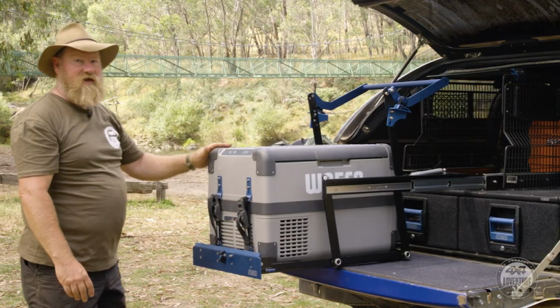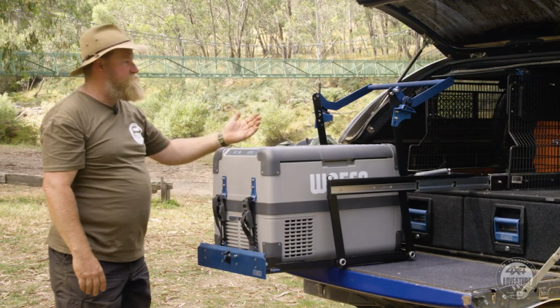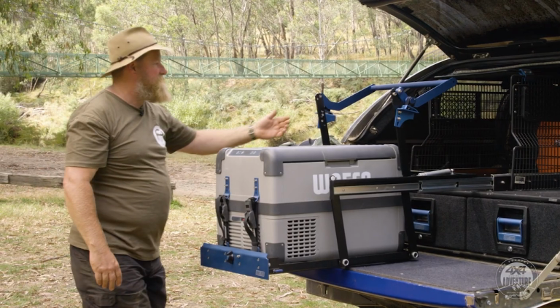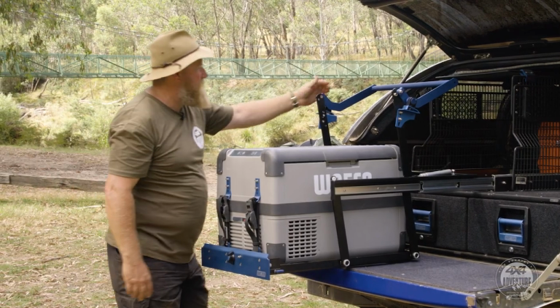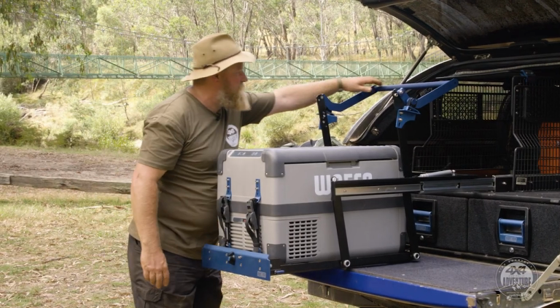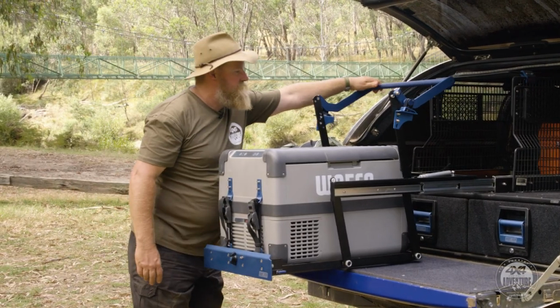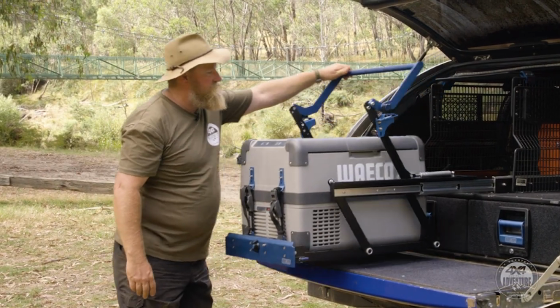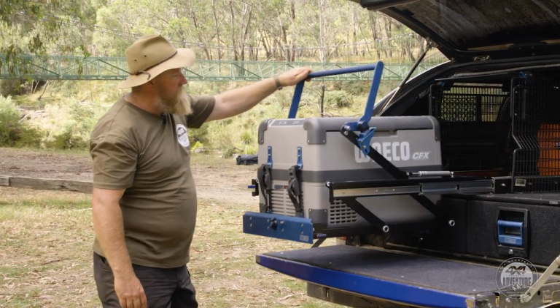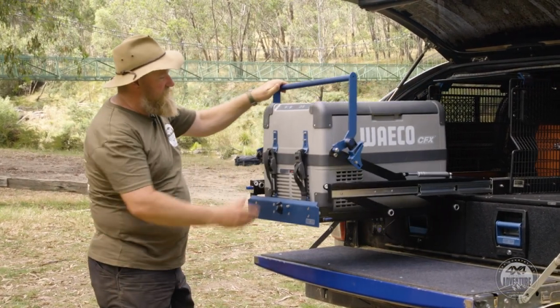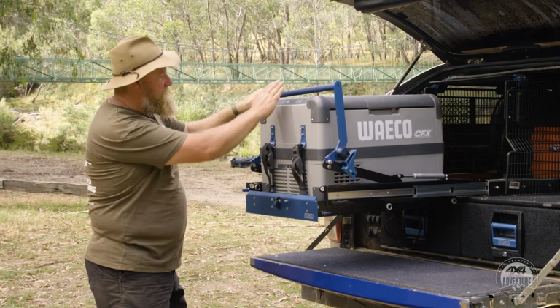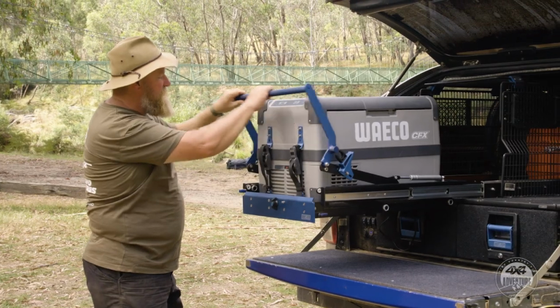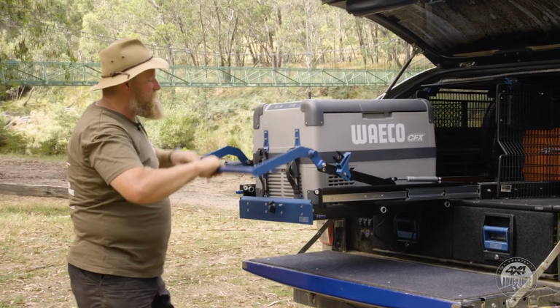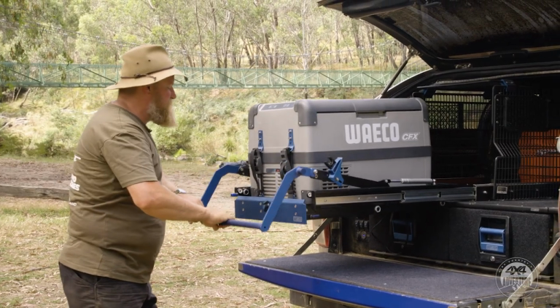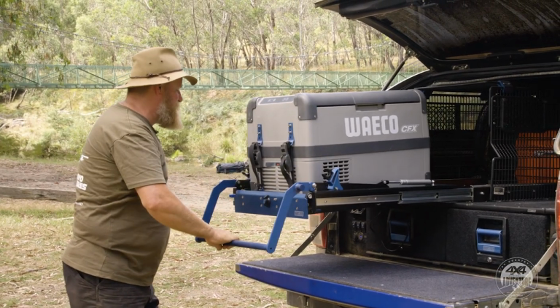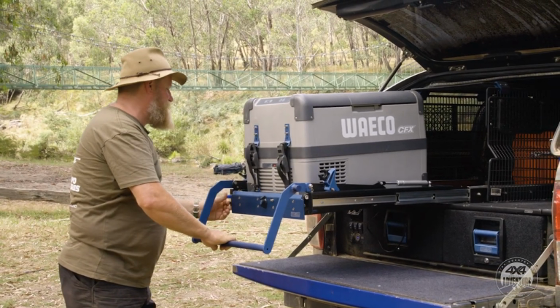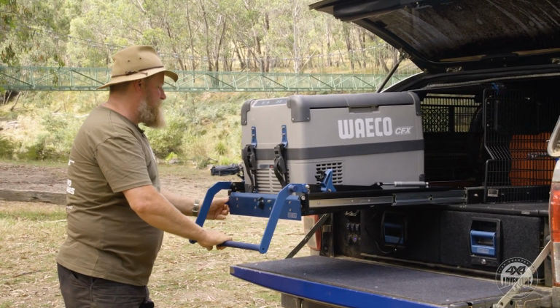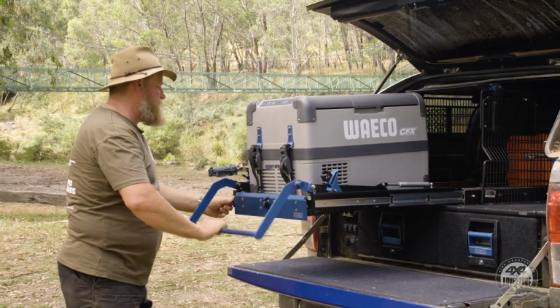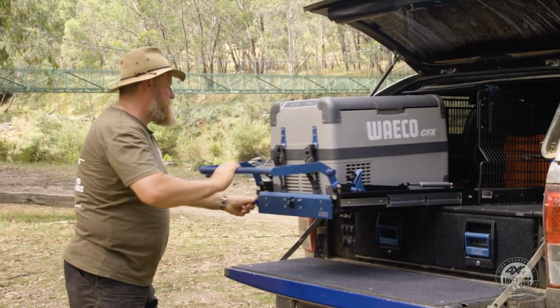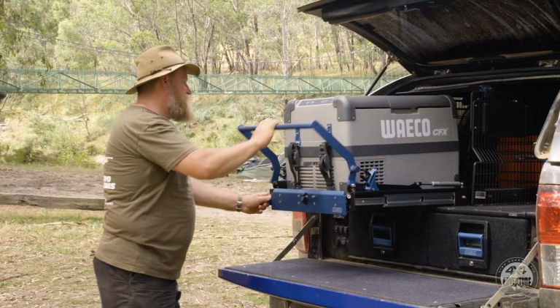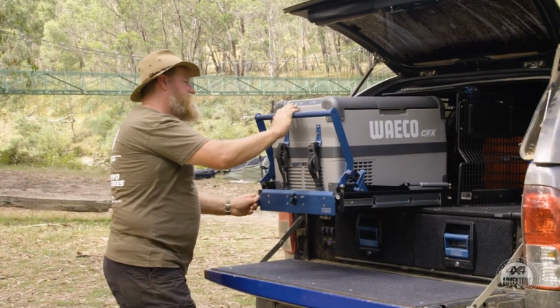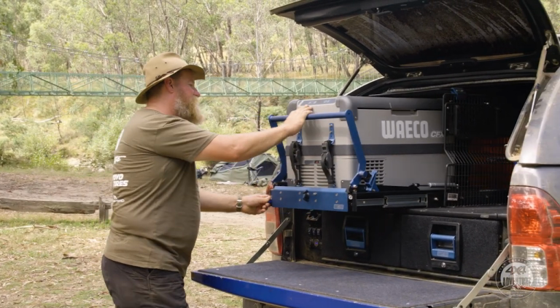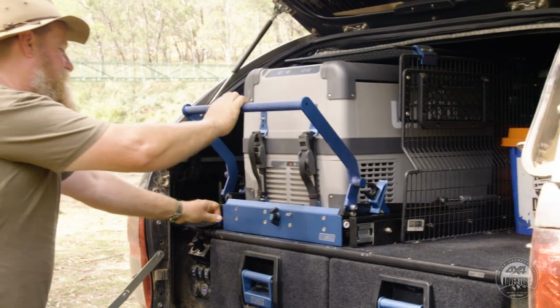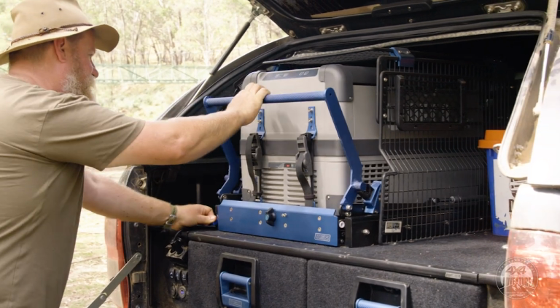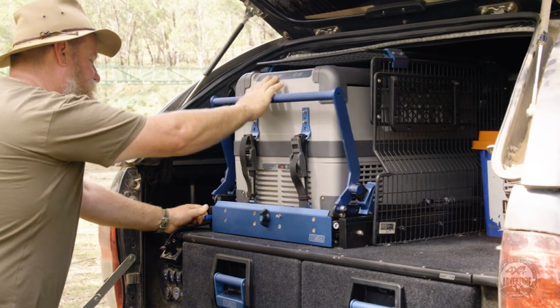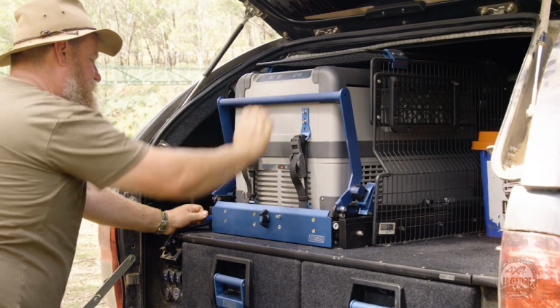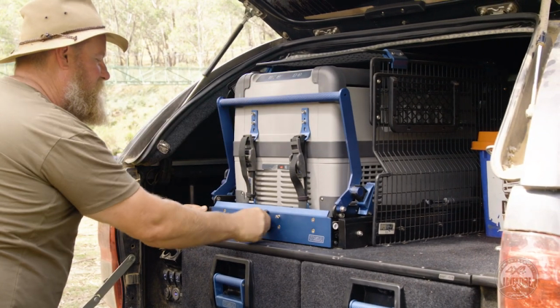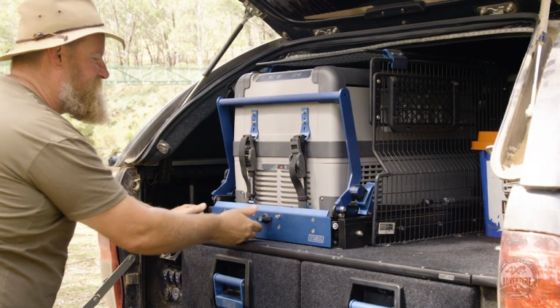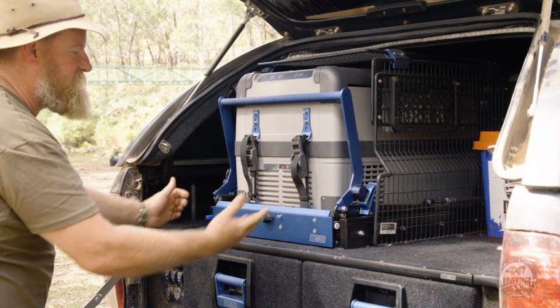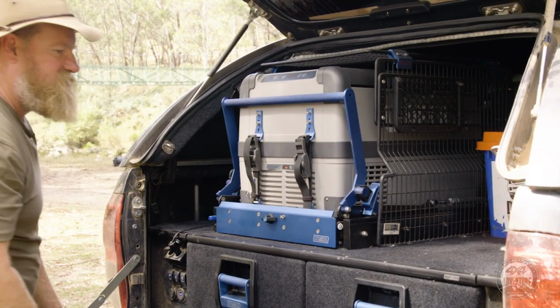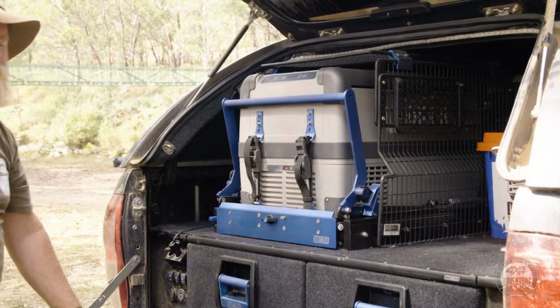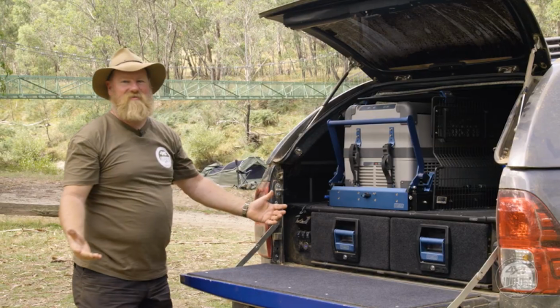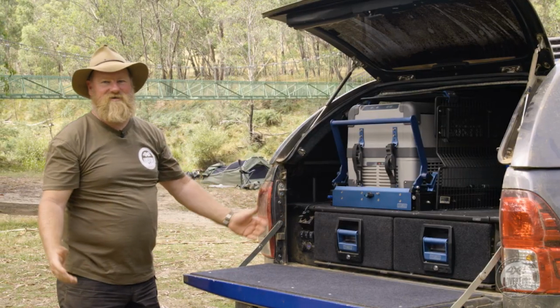Getting your fridge back into the vehicle again, just pull the lever over. It all goes up on gas struts — smooth and easy. Hit the release and it just slides back into place. You can lock it in so it's nice and safe when you're travelling. Couldn't be any easier.